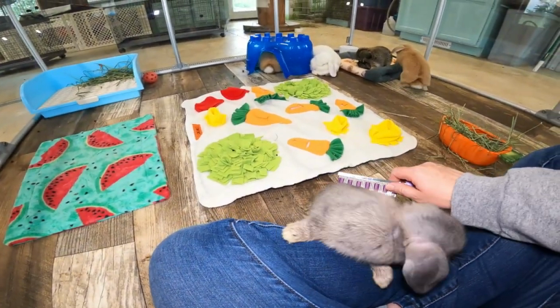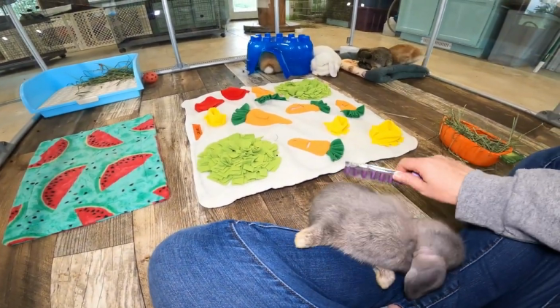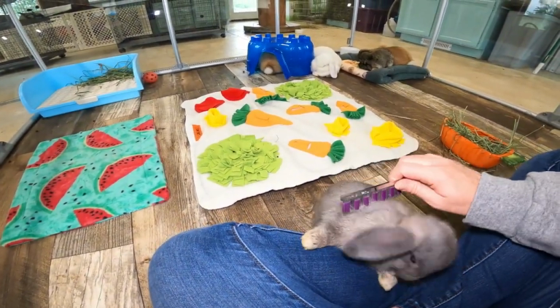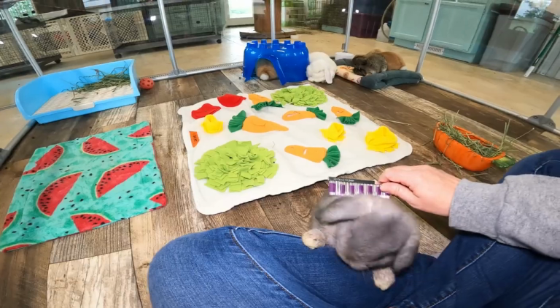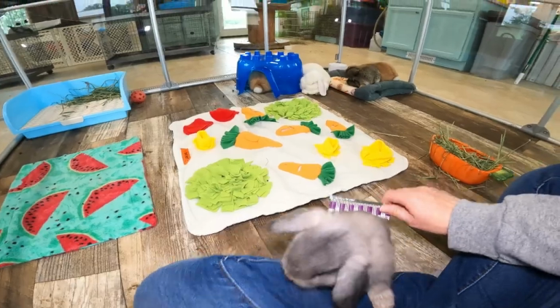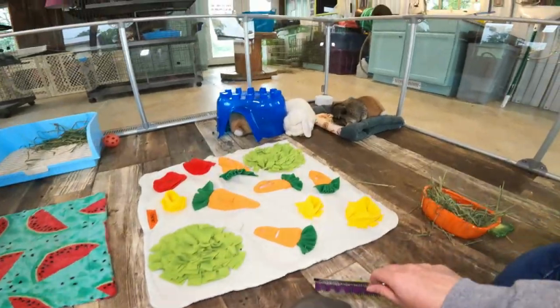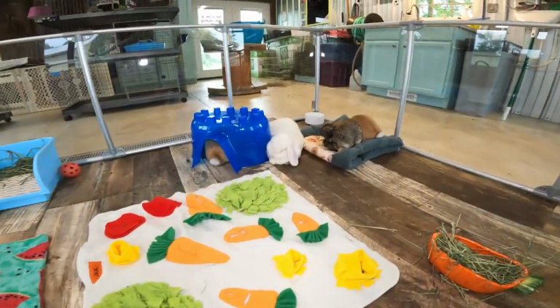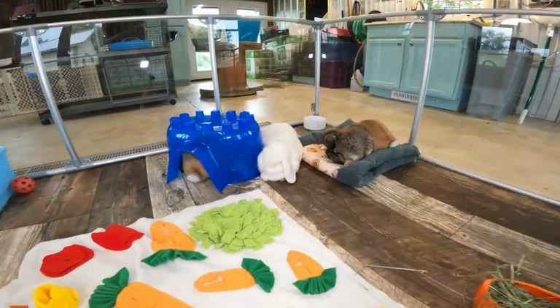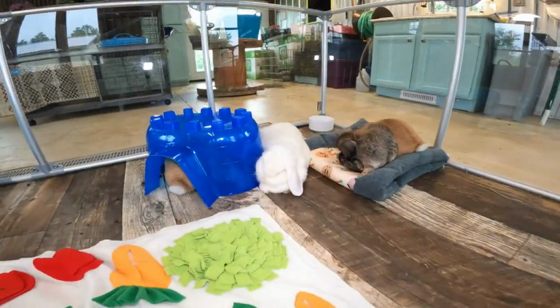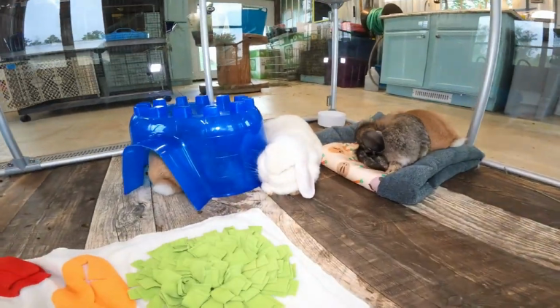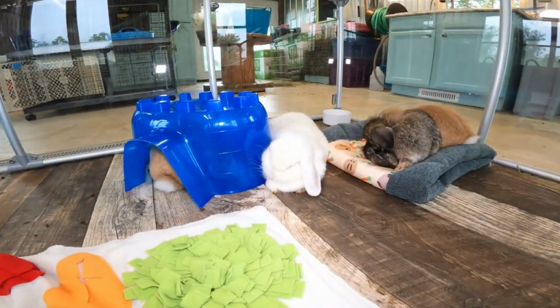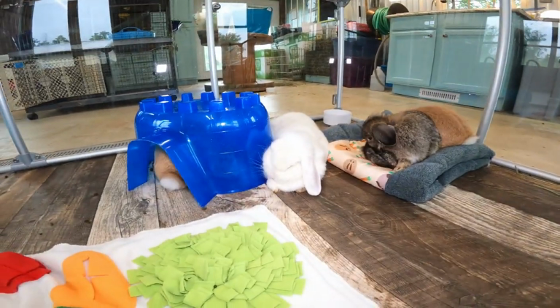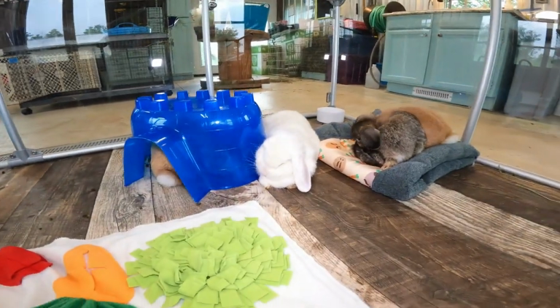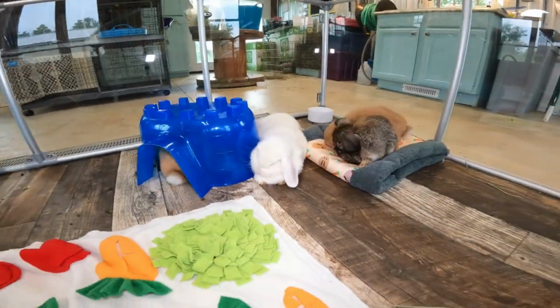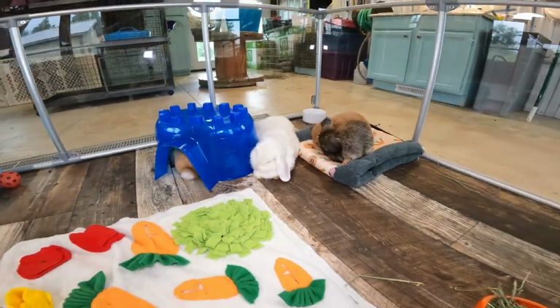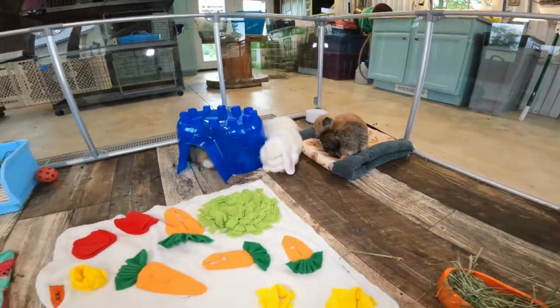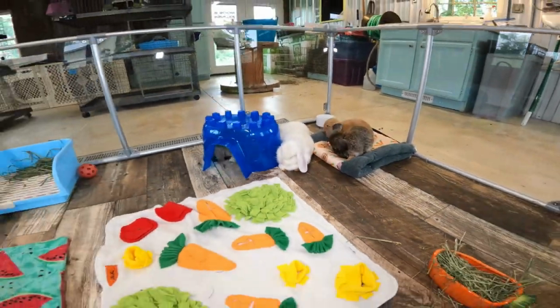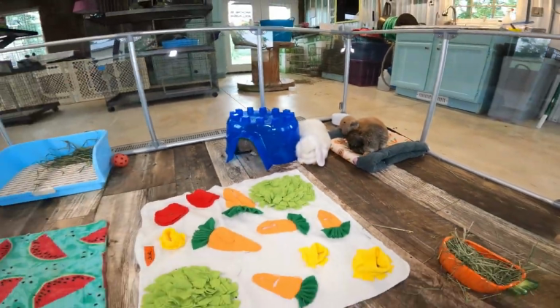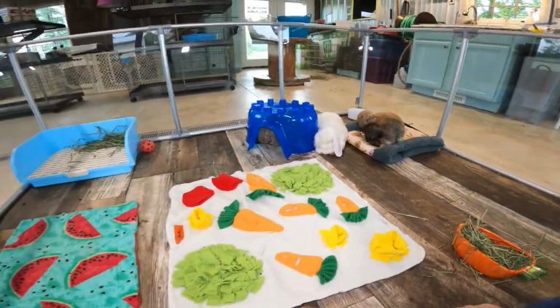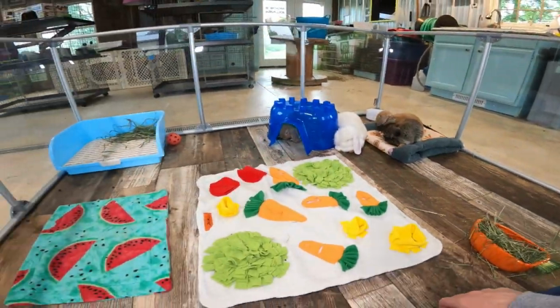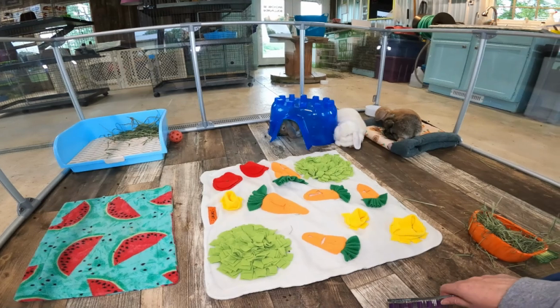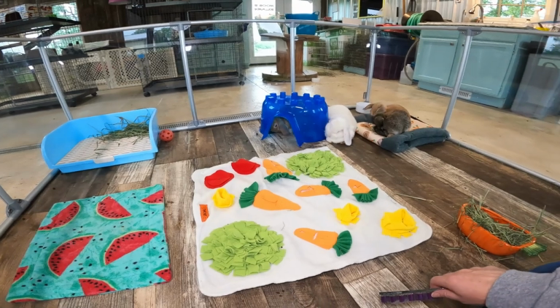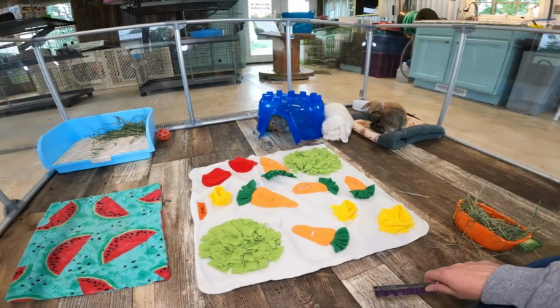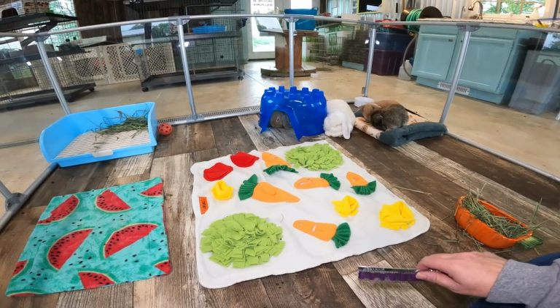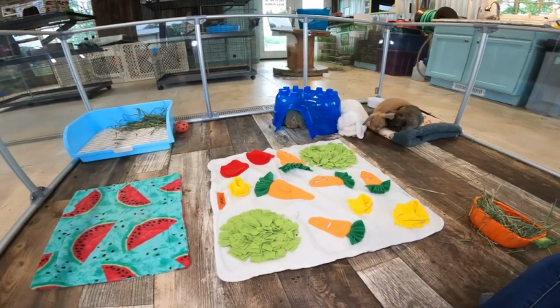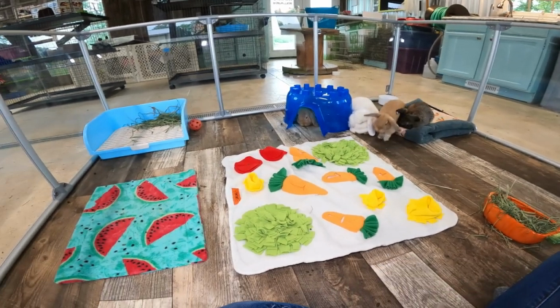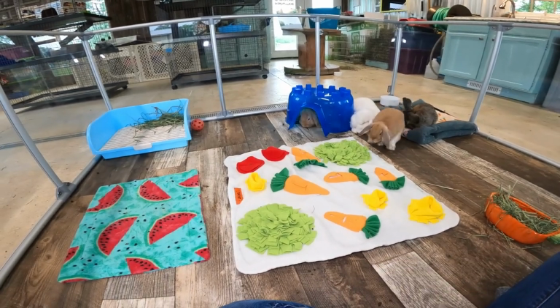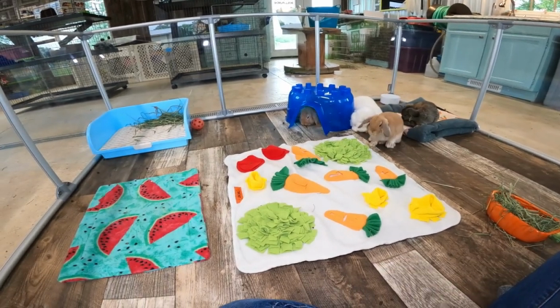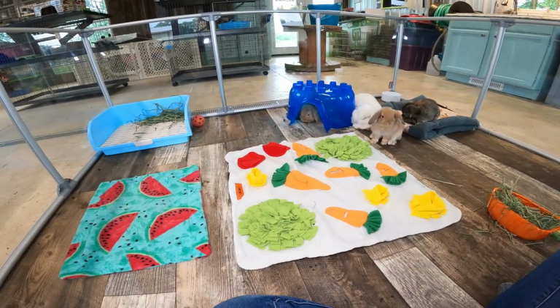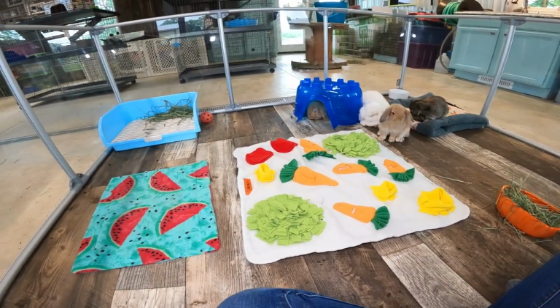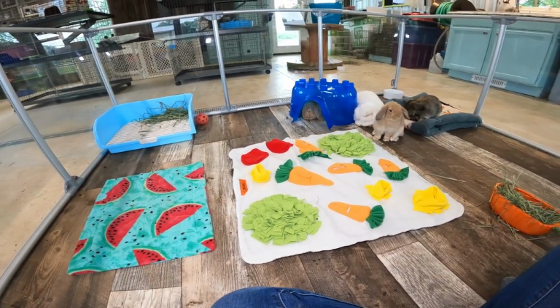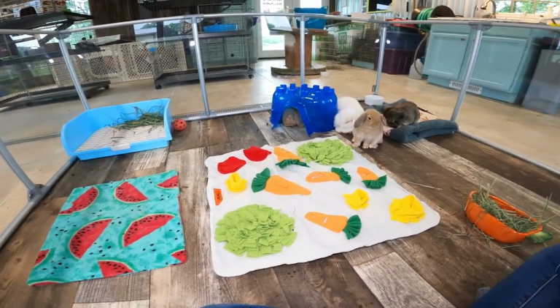So Storm's babies — that's Mama Storm over there — and she has five ten-week-old babies. They're going to help me demonstrate this today.